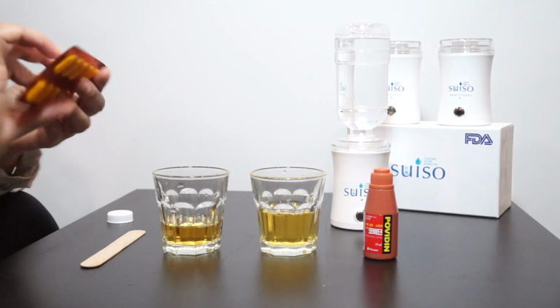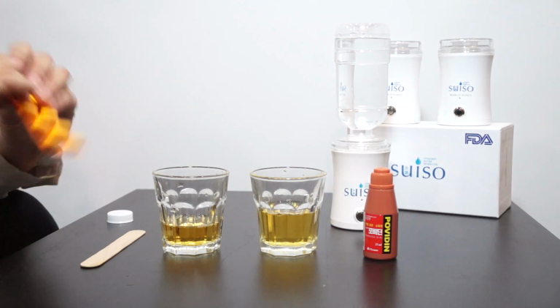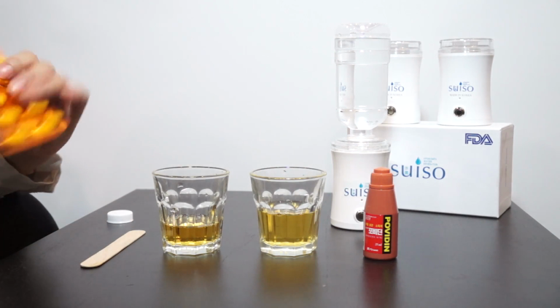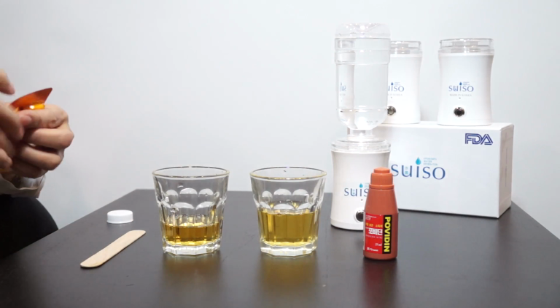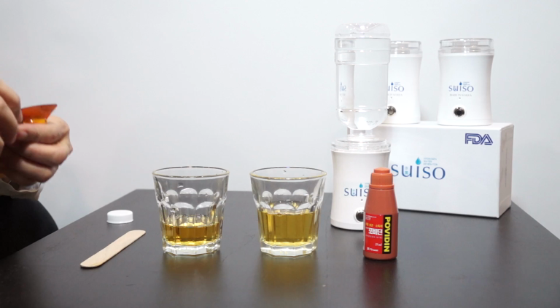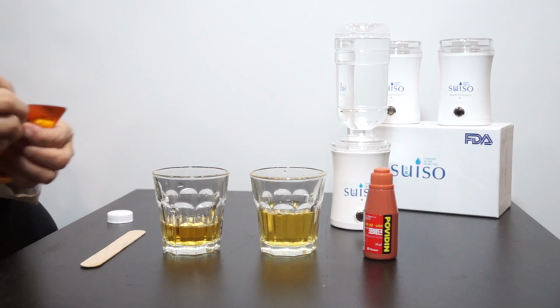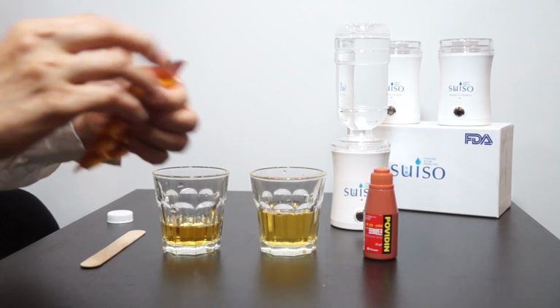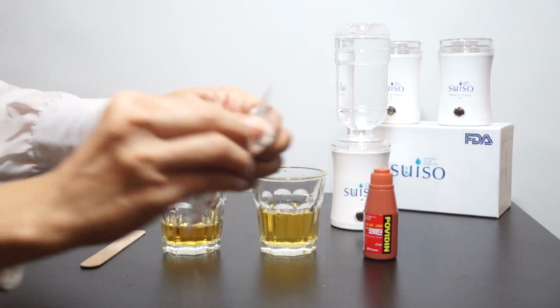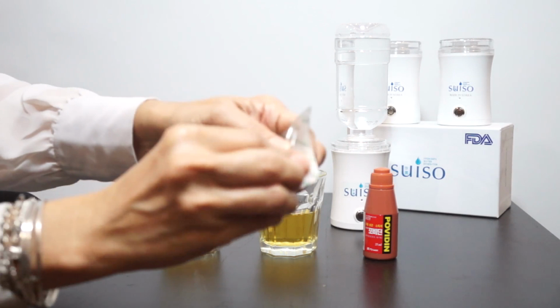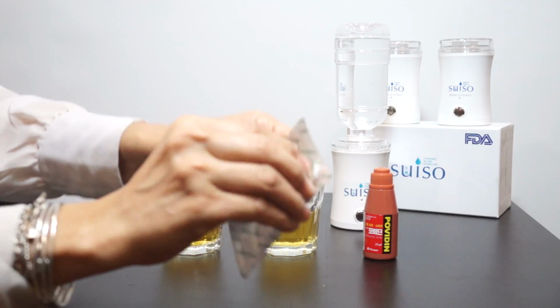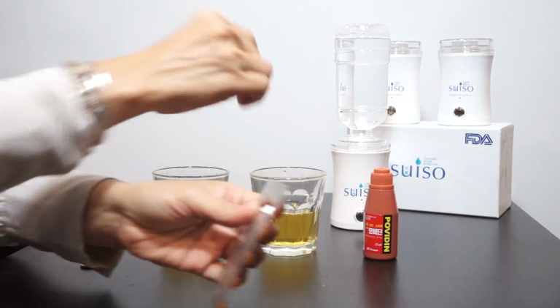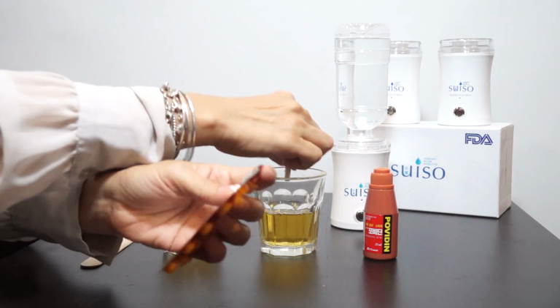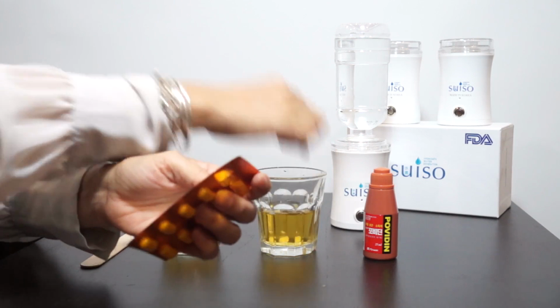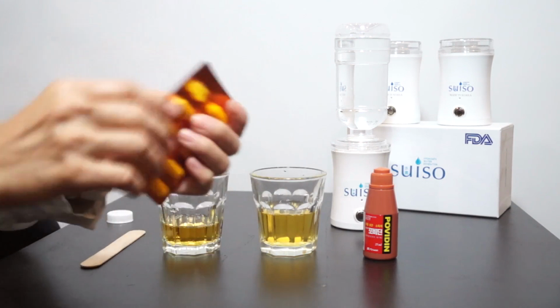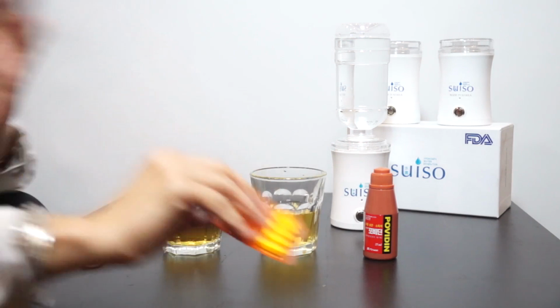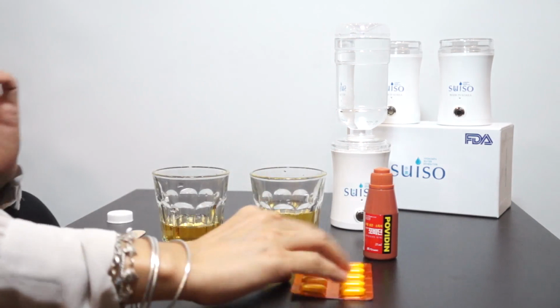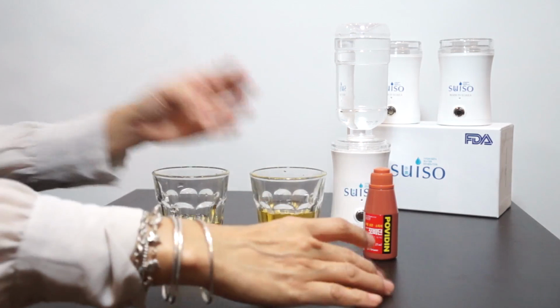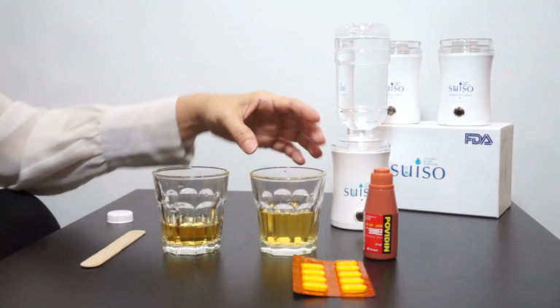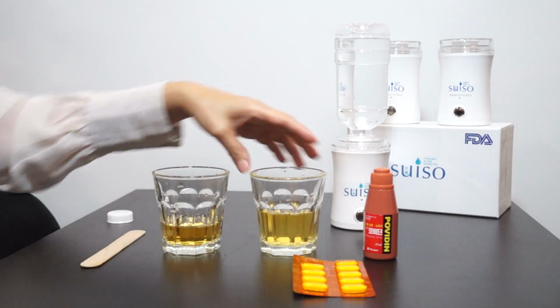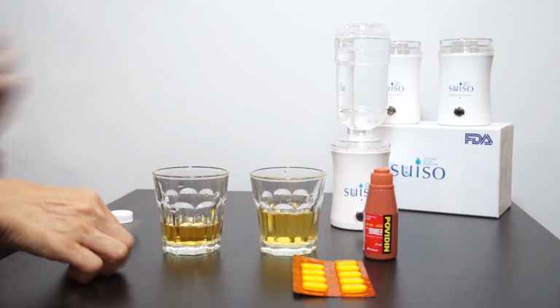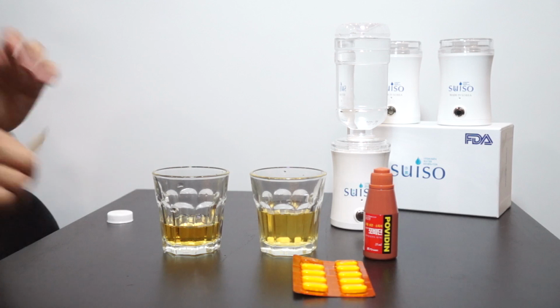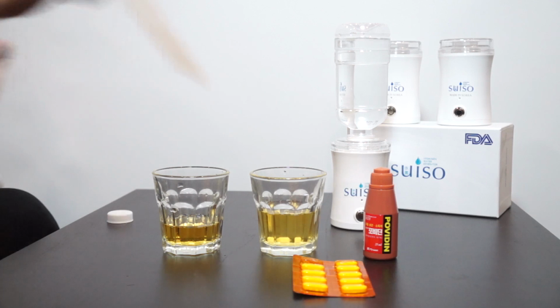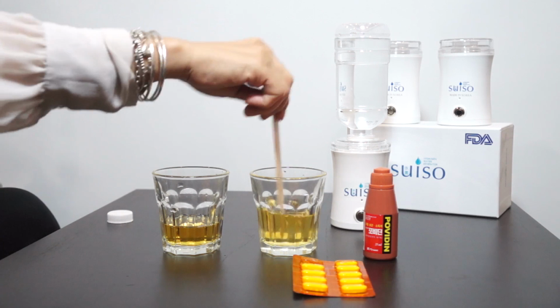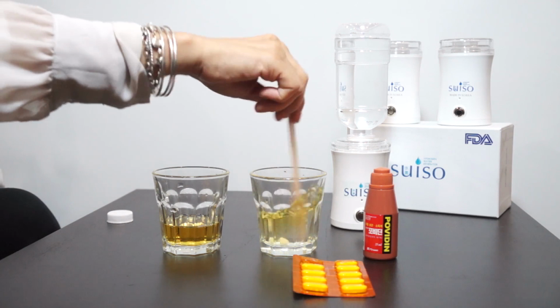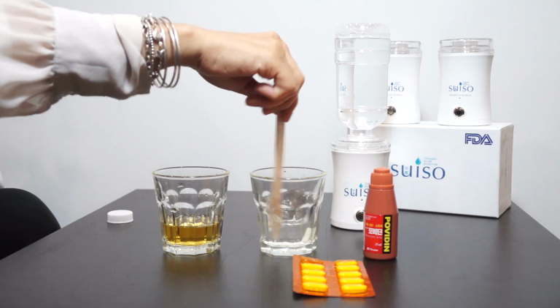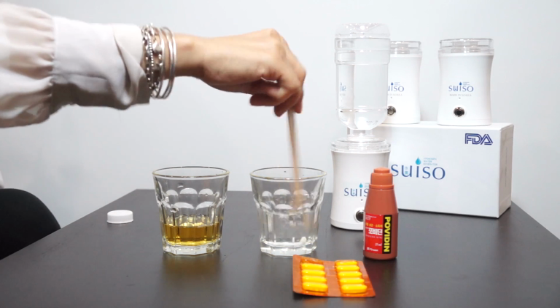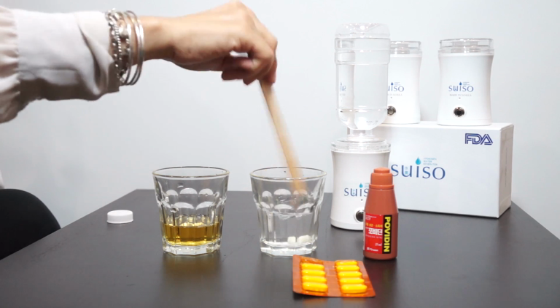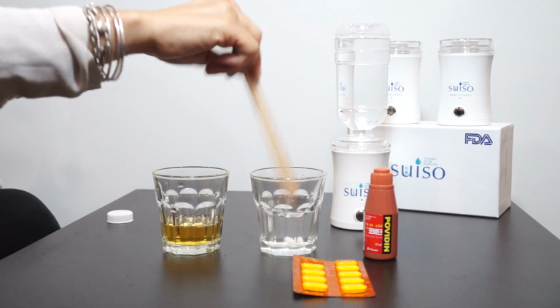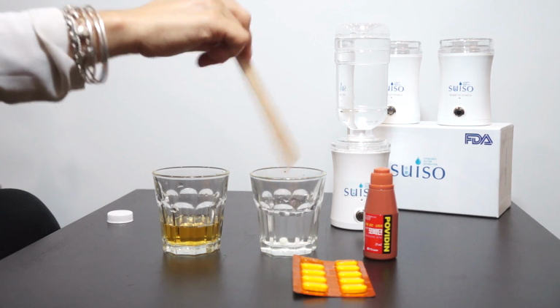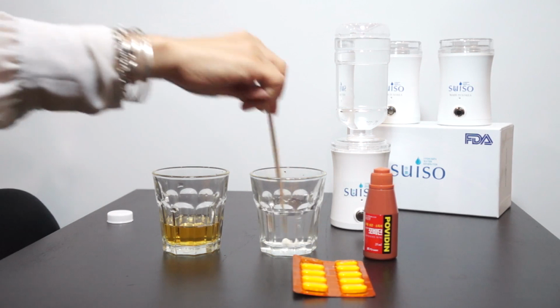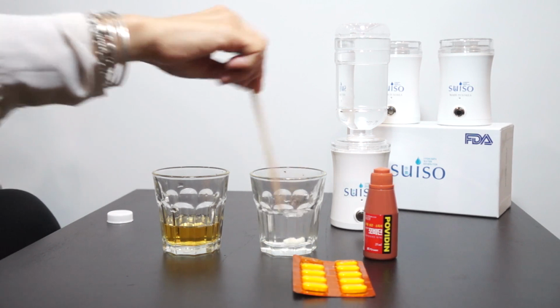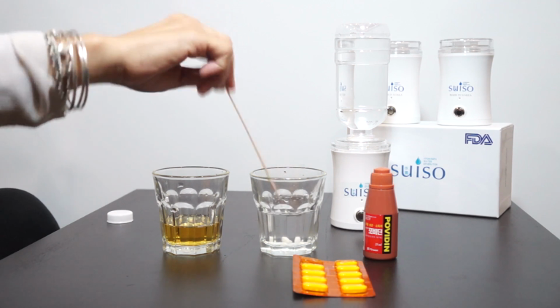We are now popping the Vitamin C in glass 1. And as you can see, the water turned from brown to clear immediately.